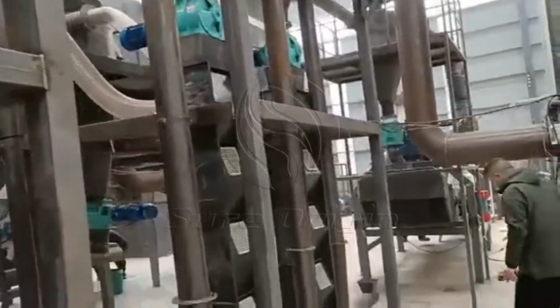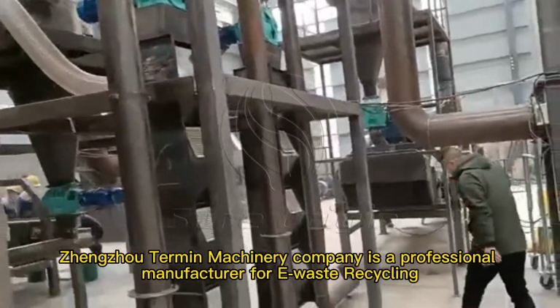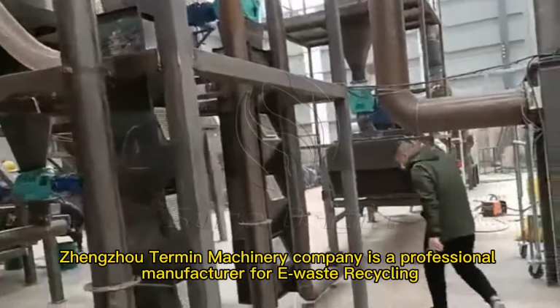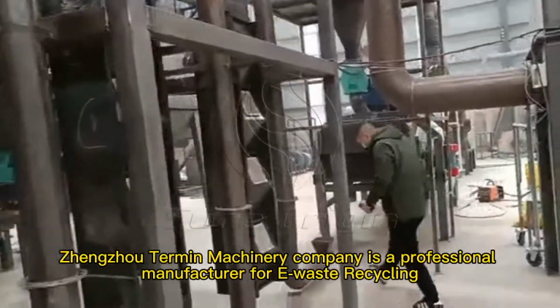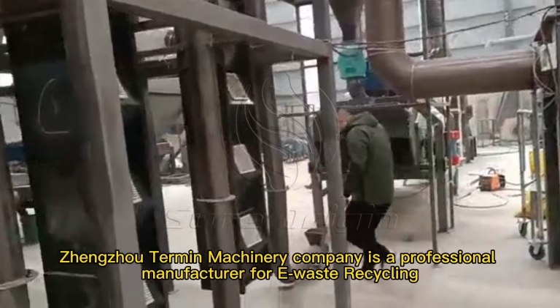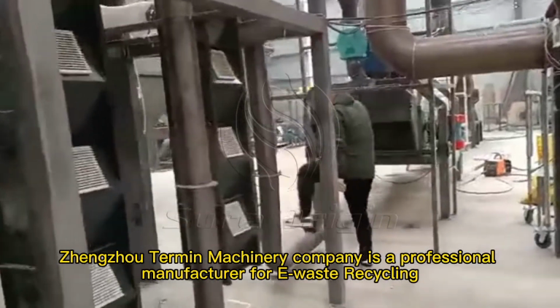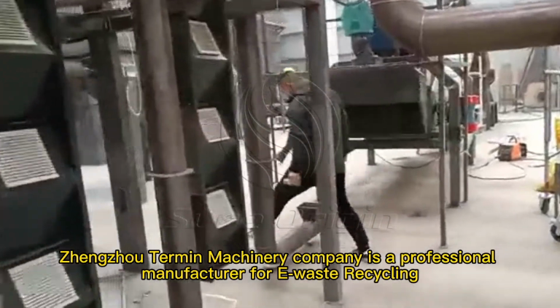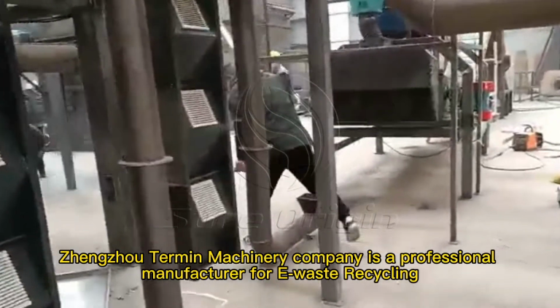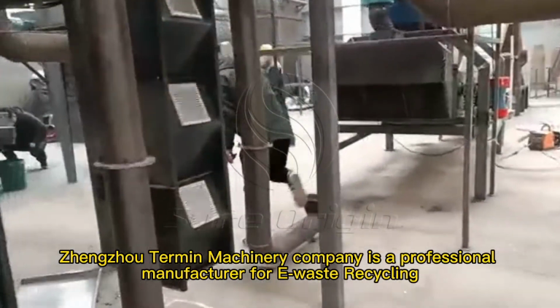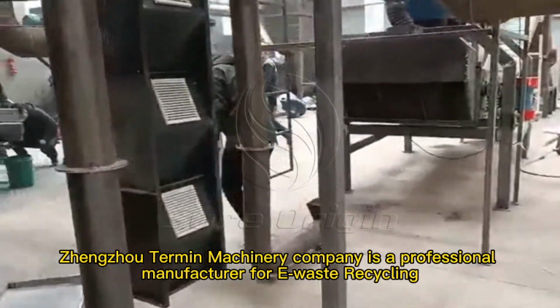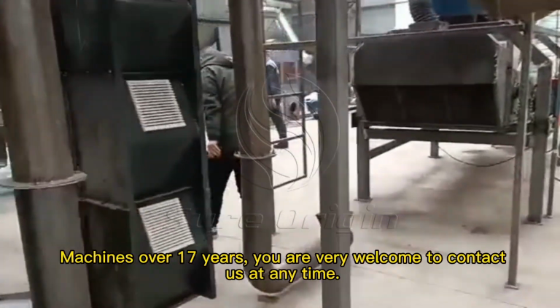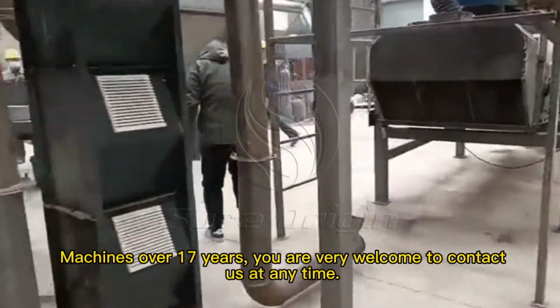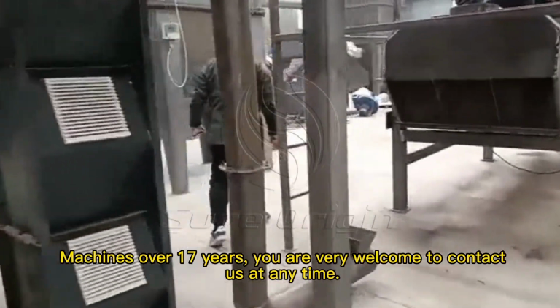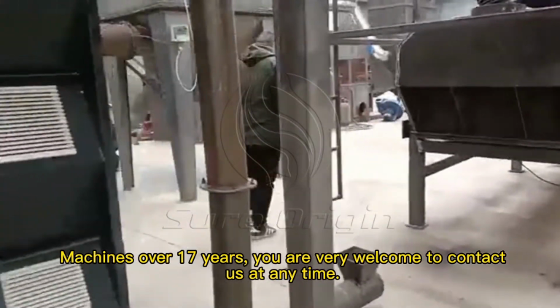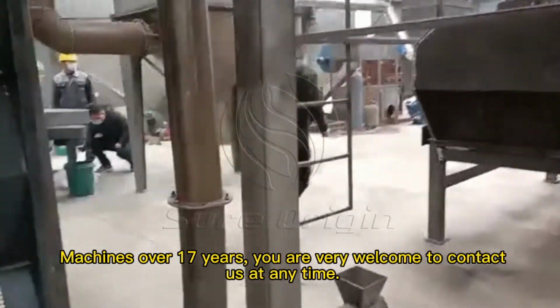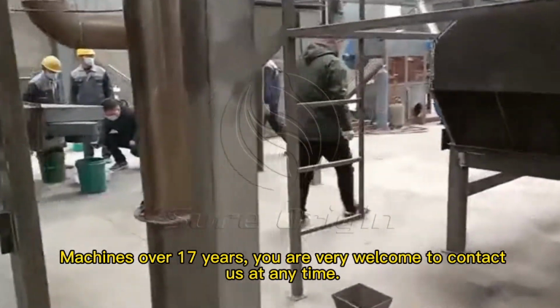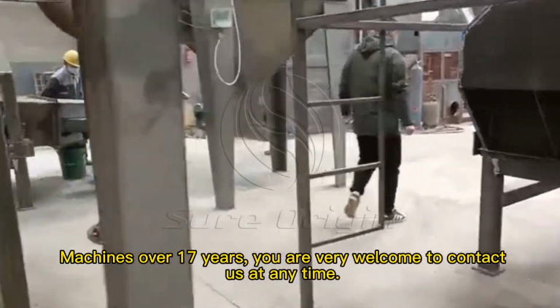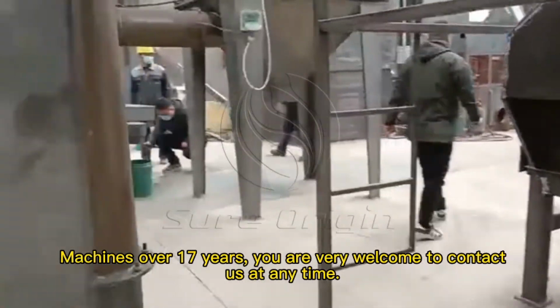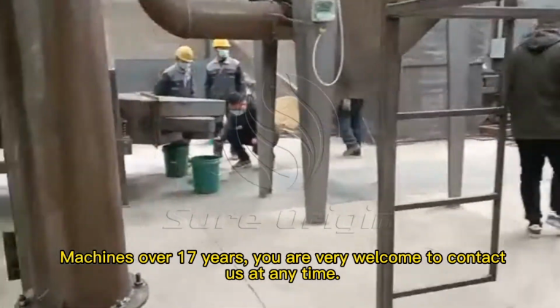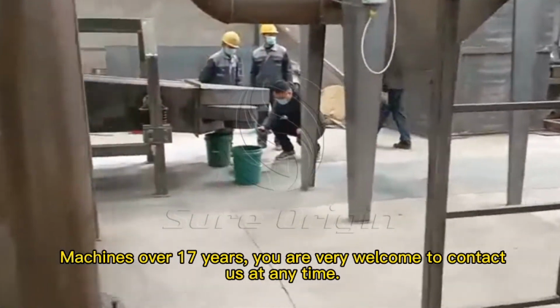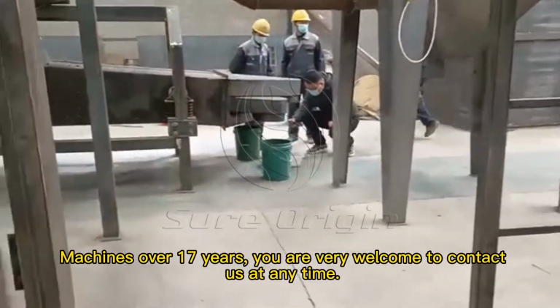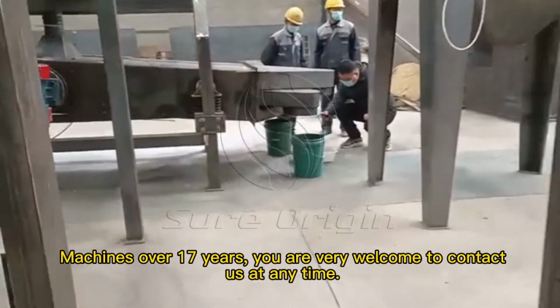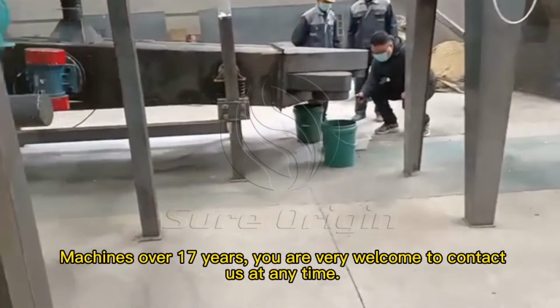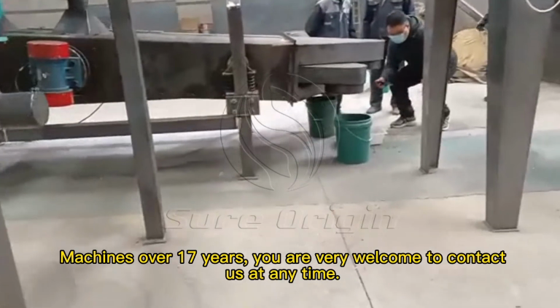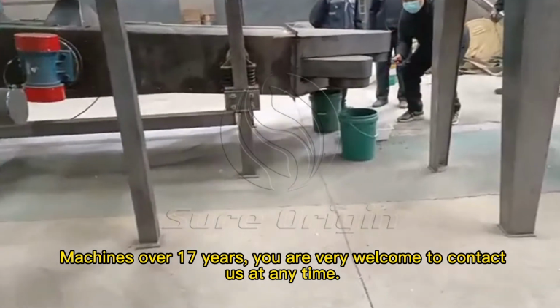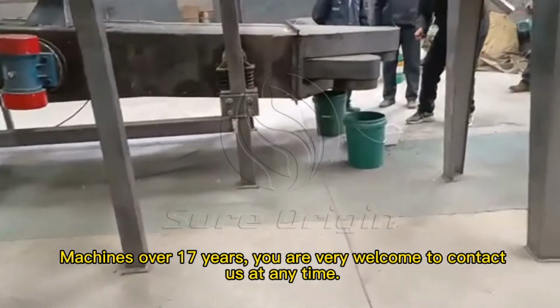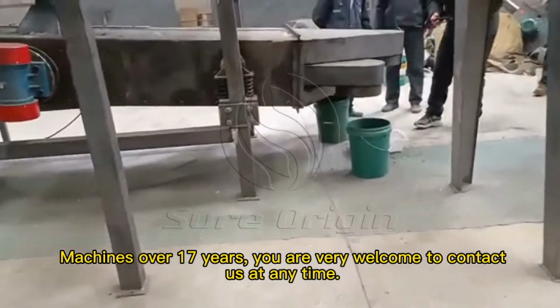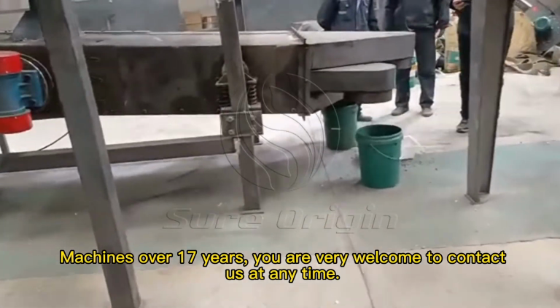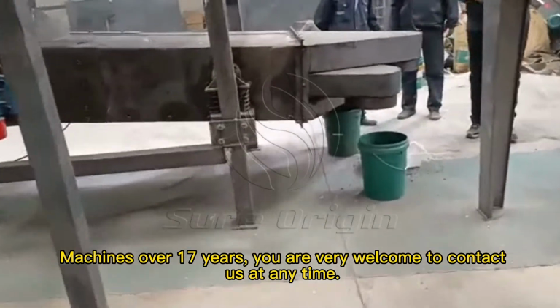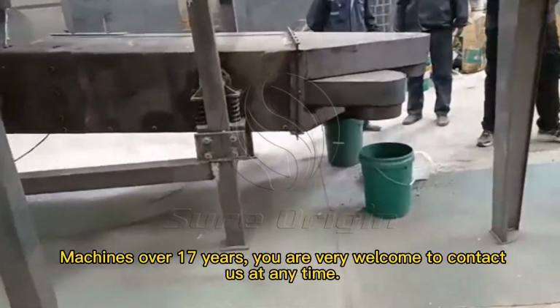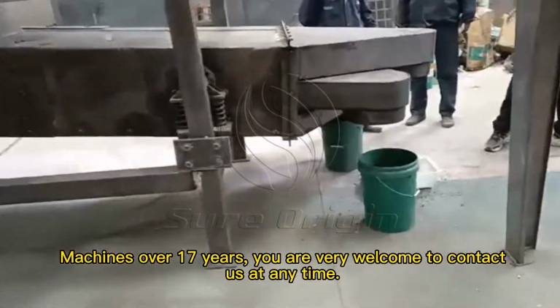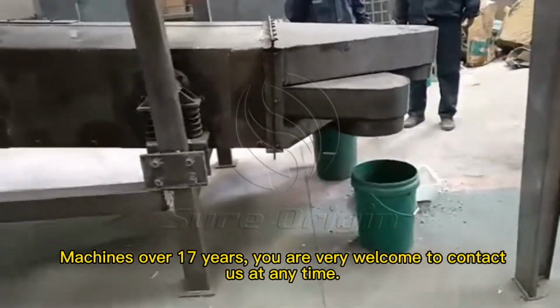Zhengzhou Termin Machinery Company is a professional manufacturer of e-waste recycling machines with over 17 years of experience. You are very welcome to contact us at any time.